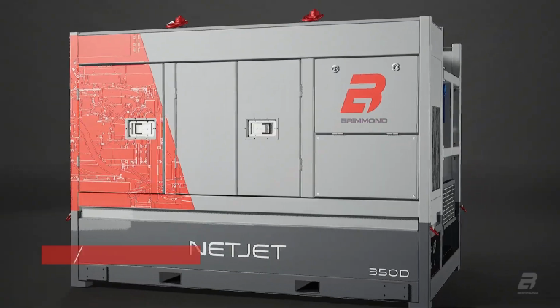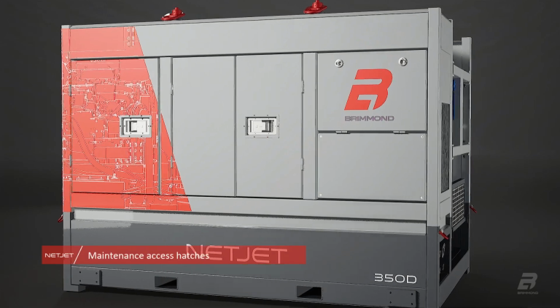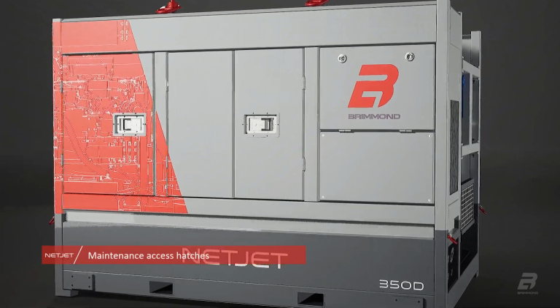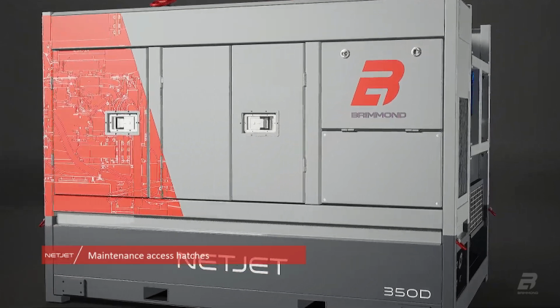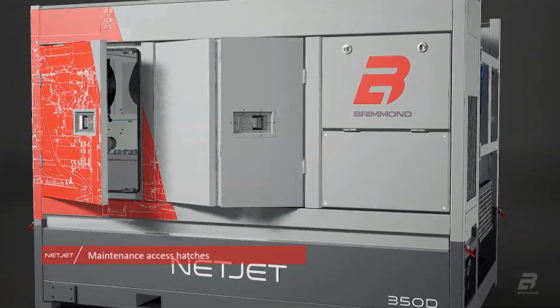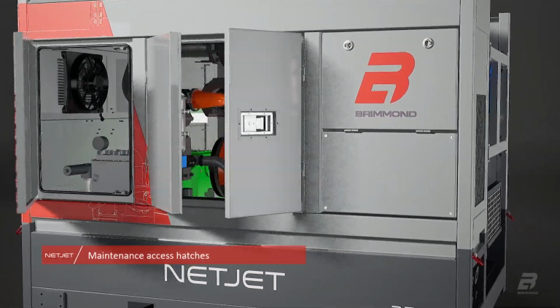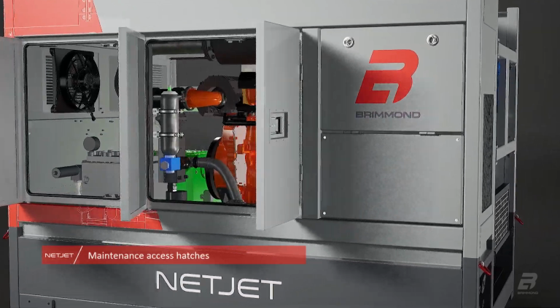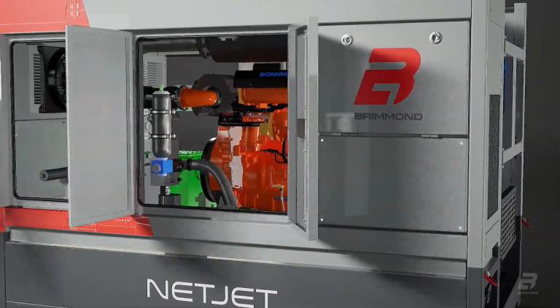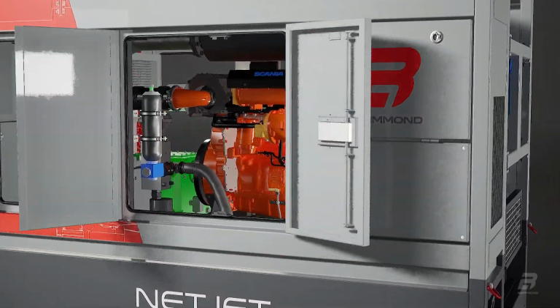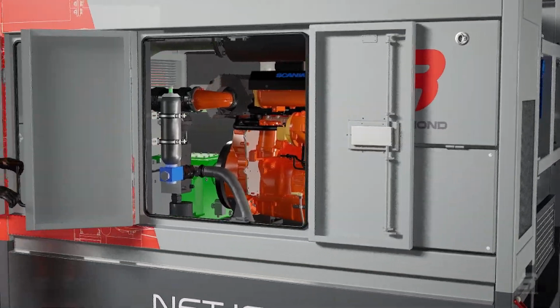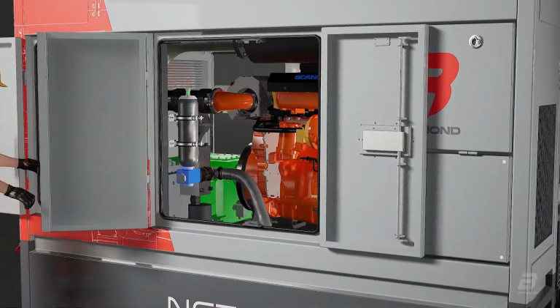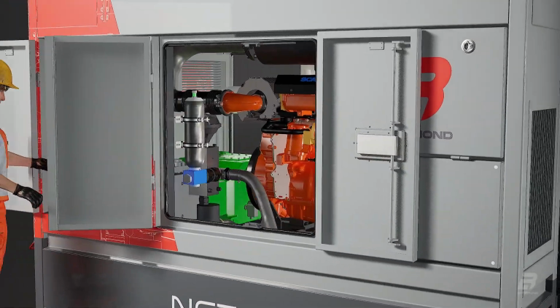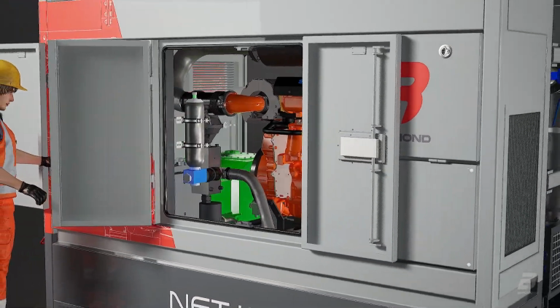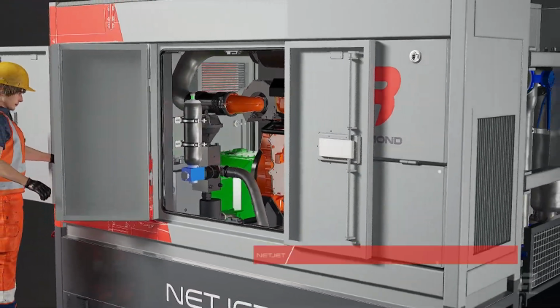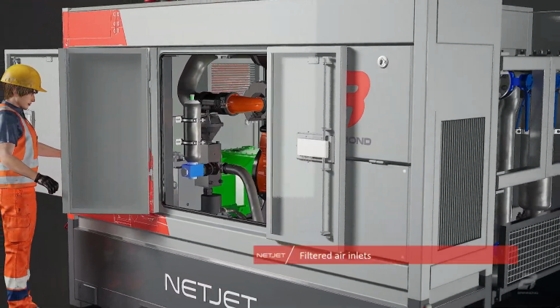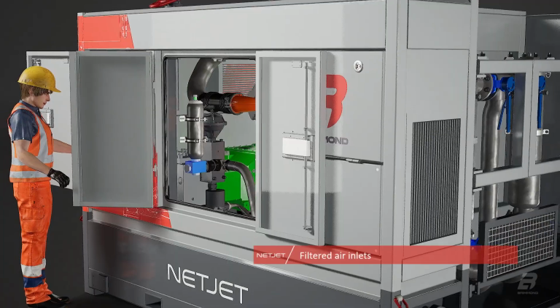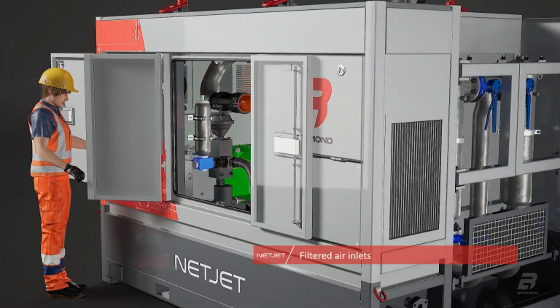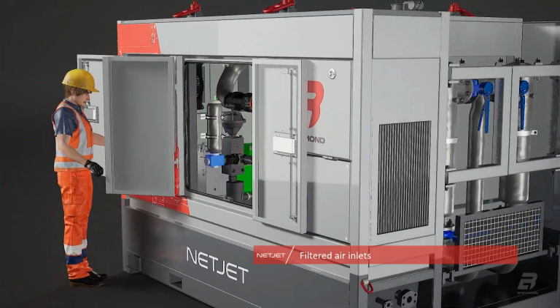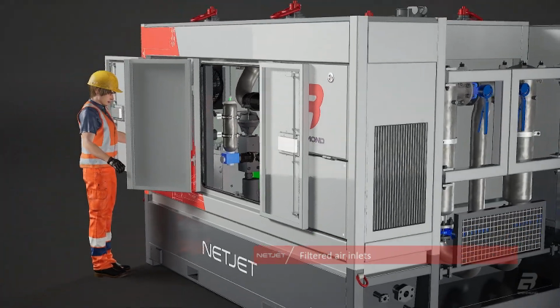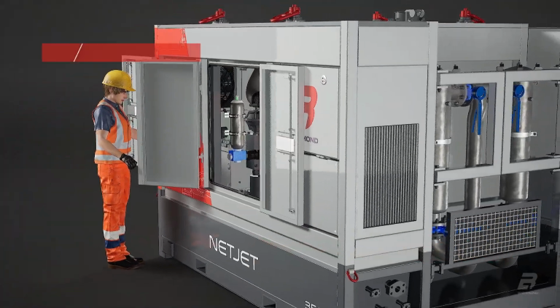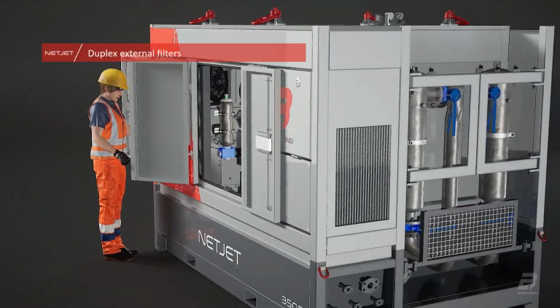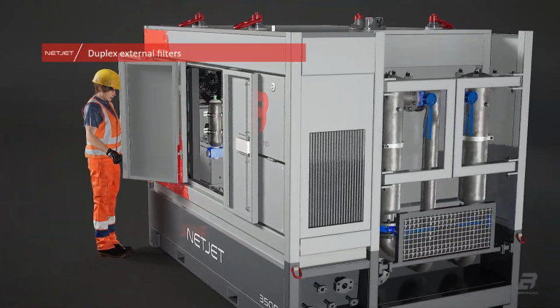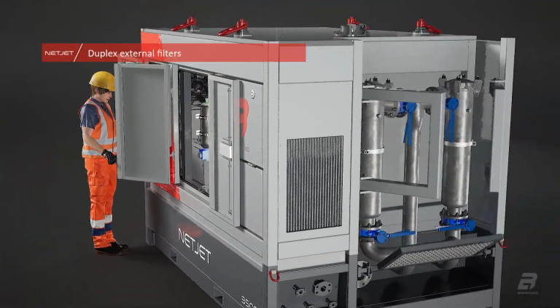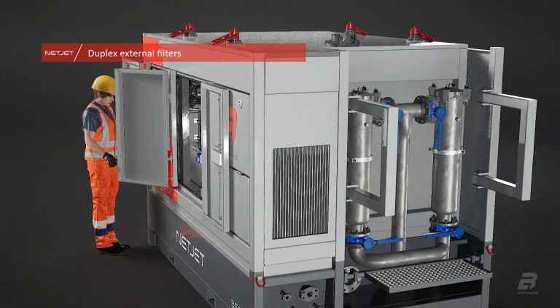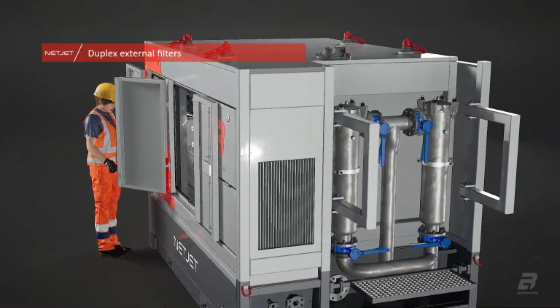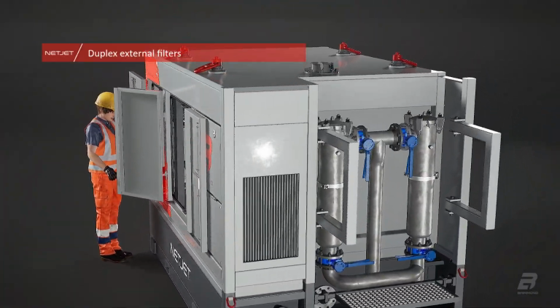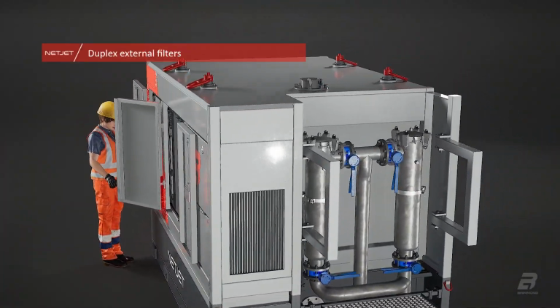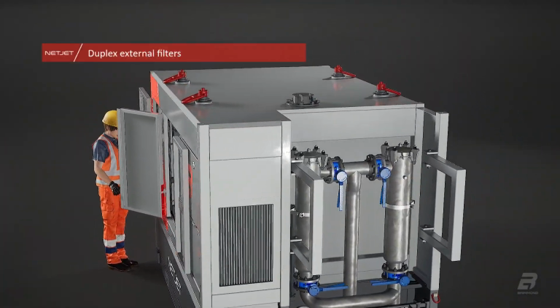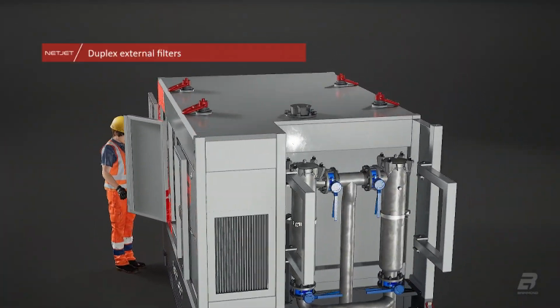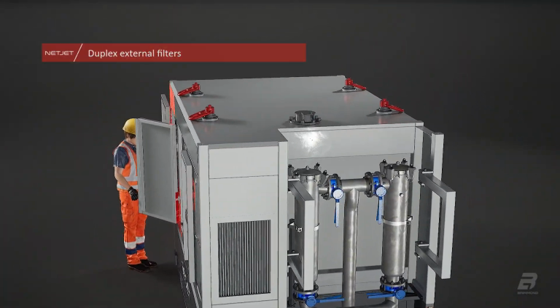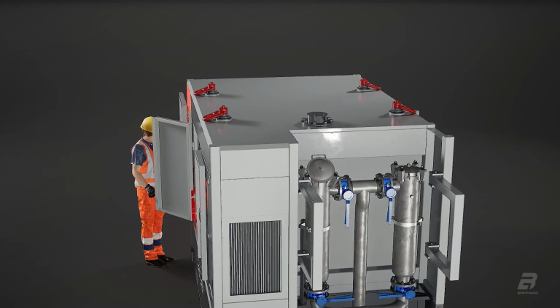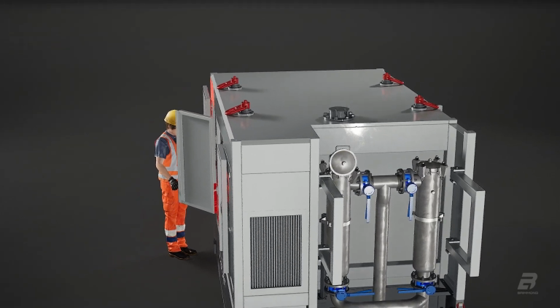Once in location, access hatches allow for easy inspection and daily checks. Twin external filters make for an accessible and safe filter change while the unit runs, reducing downtime.